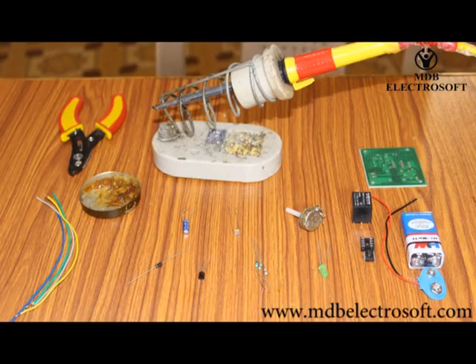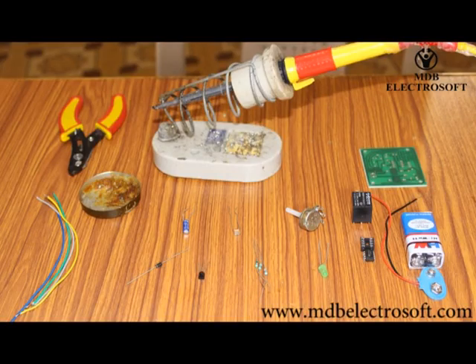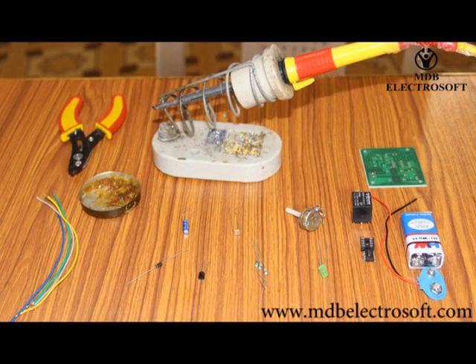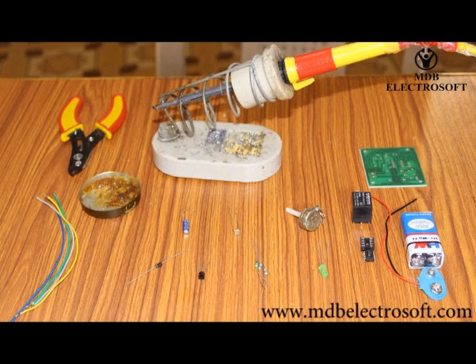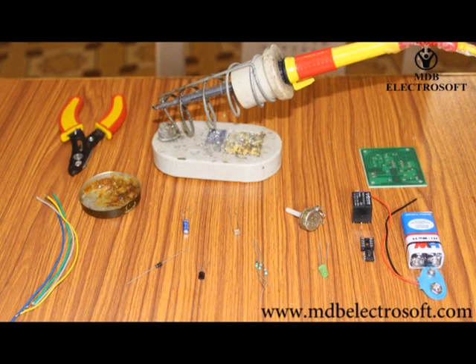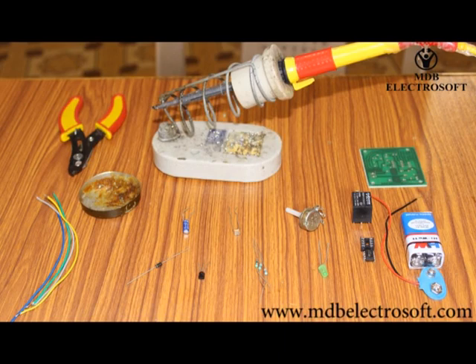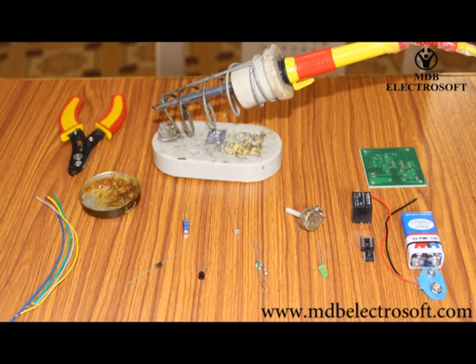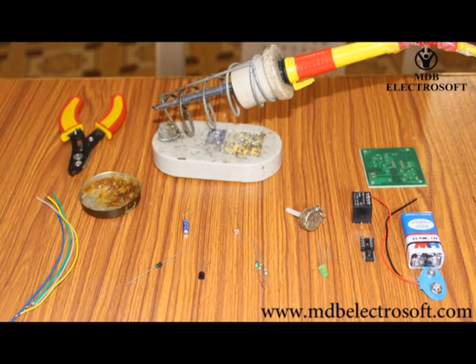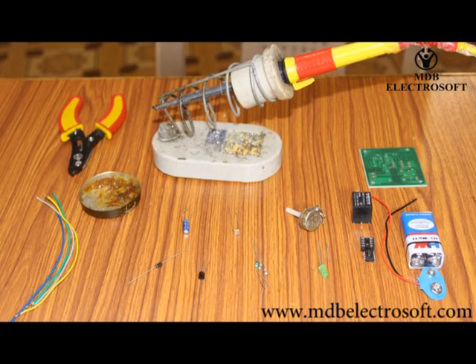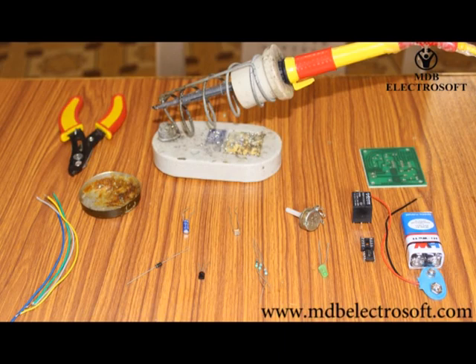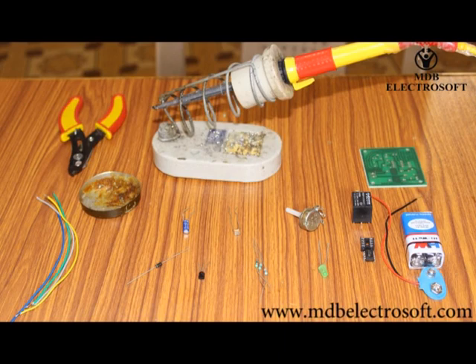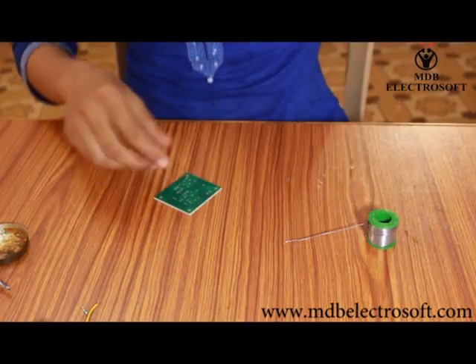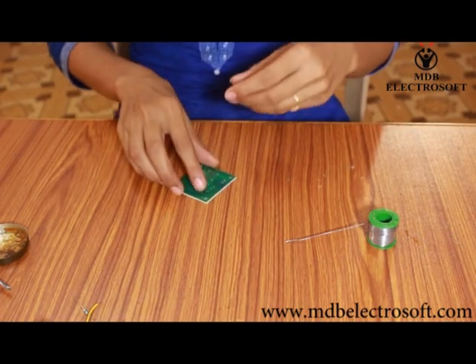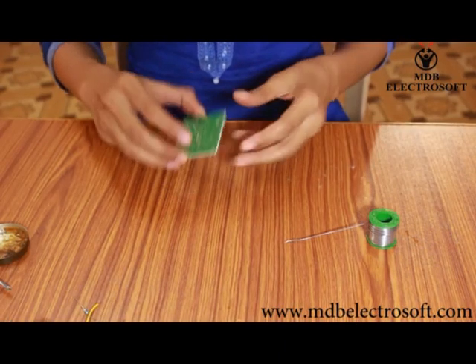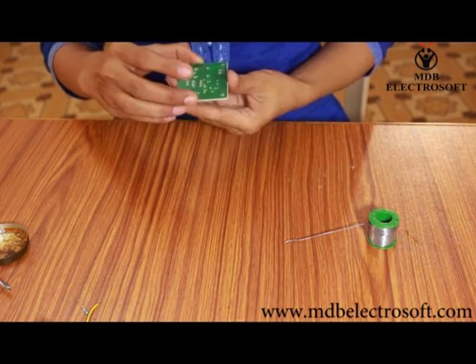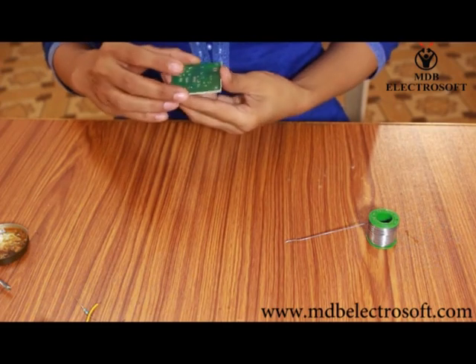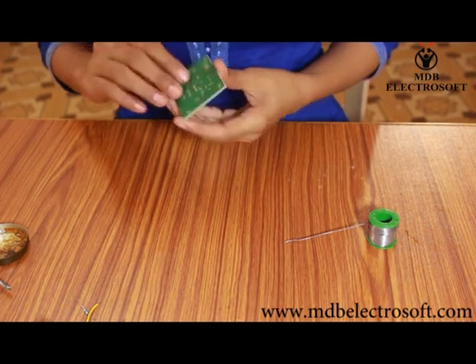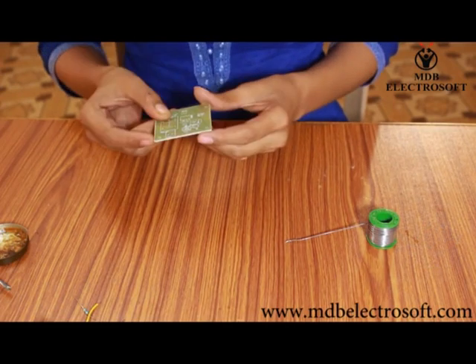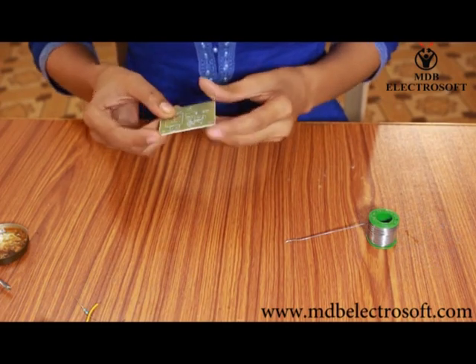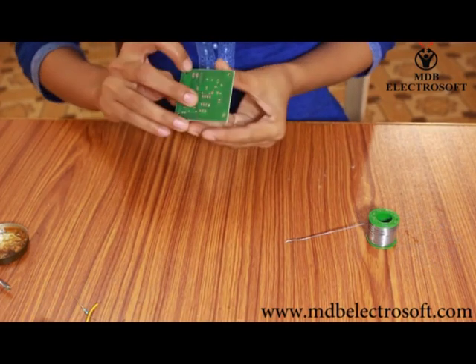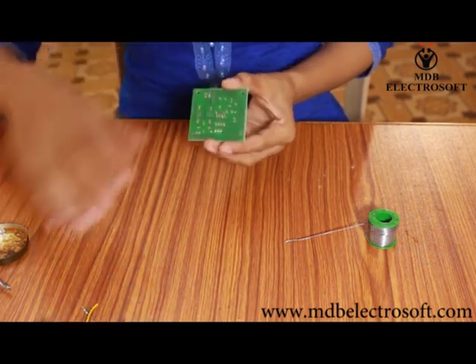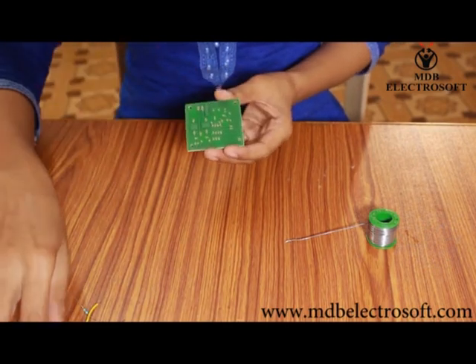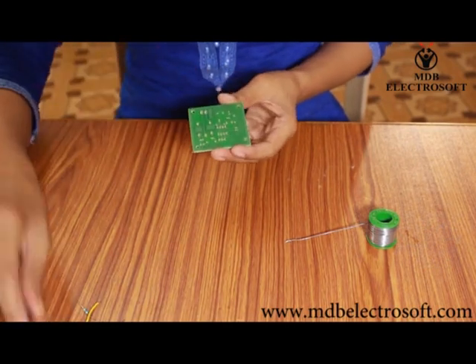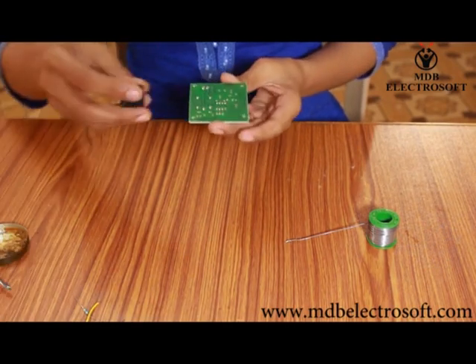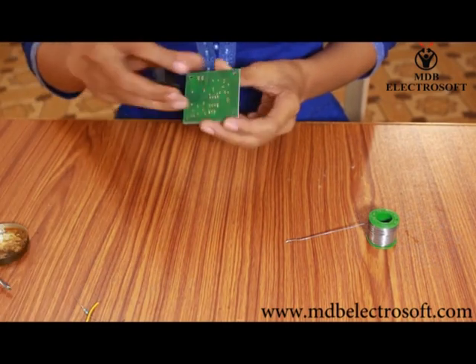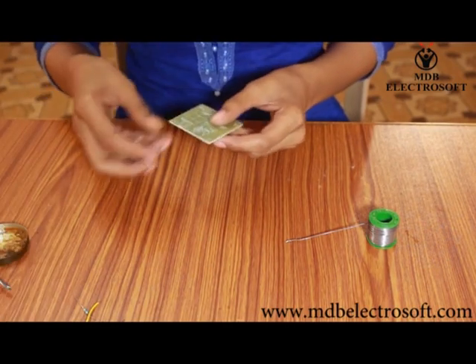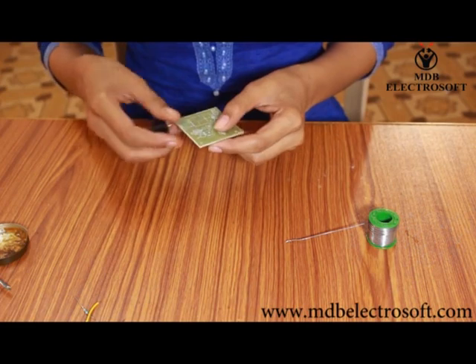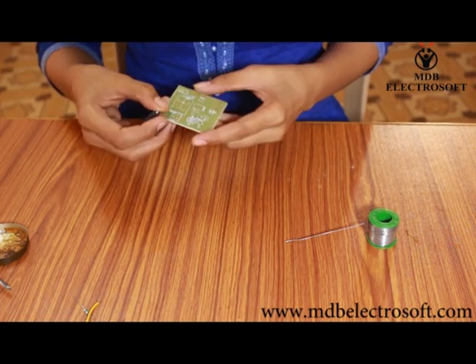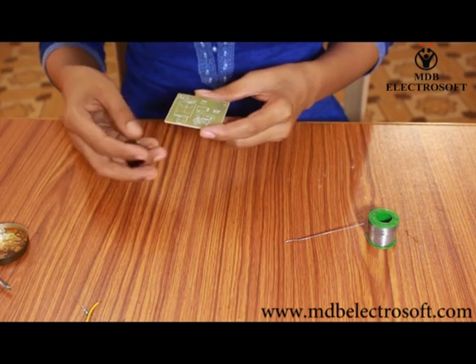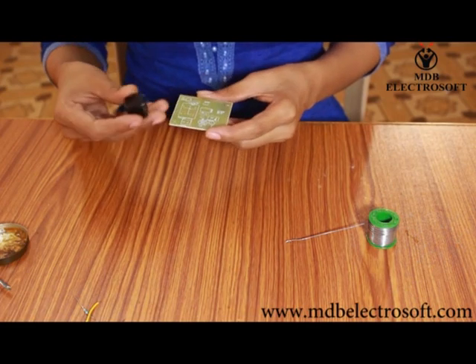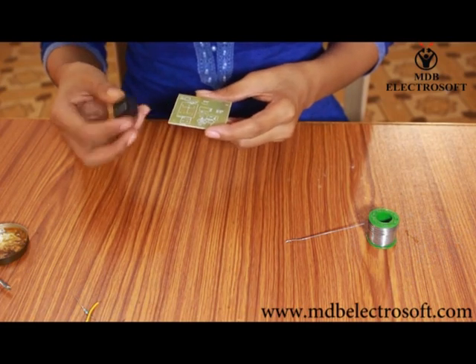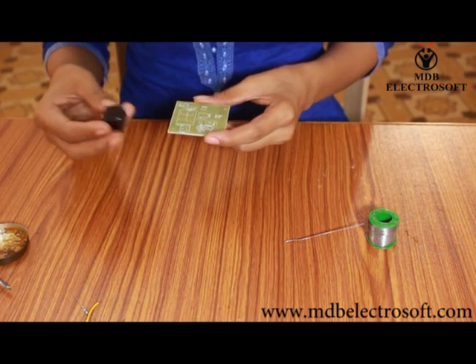These are all the components which we will need to make this circuit. First of all, take the PCB. Images of different components are printed on the PCB, so we have to mount the components on the PCB carefully.